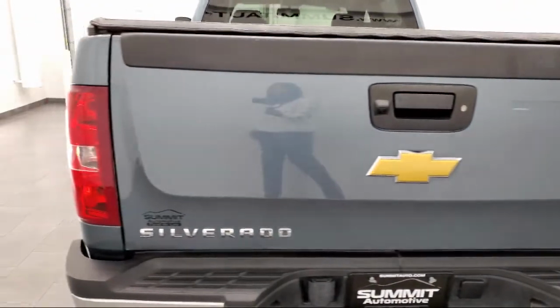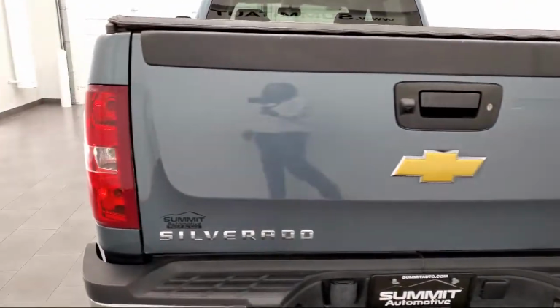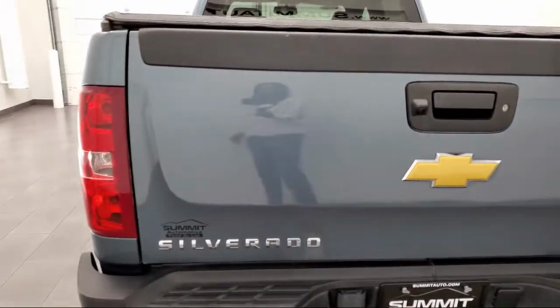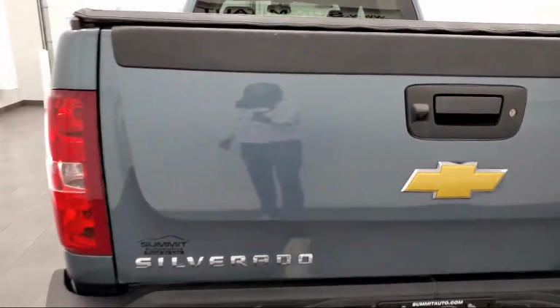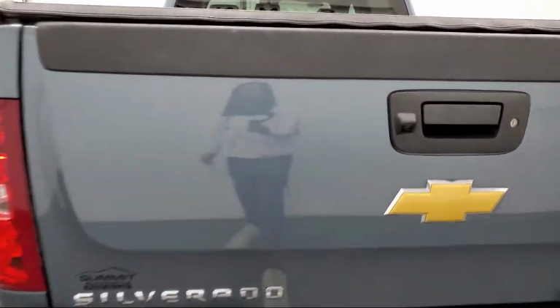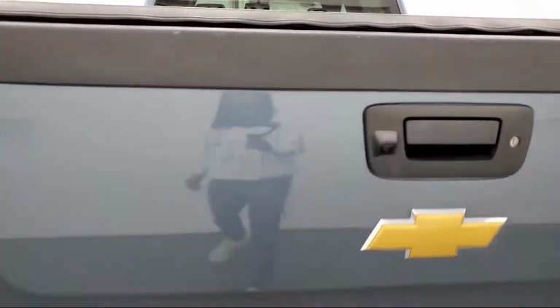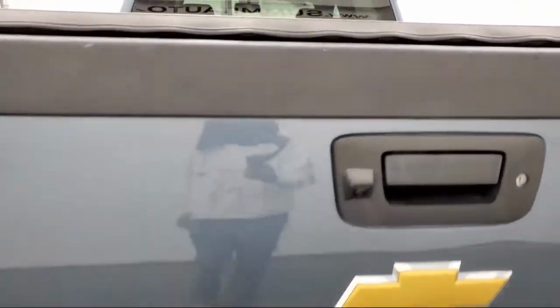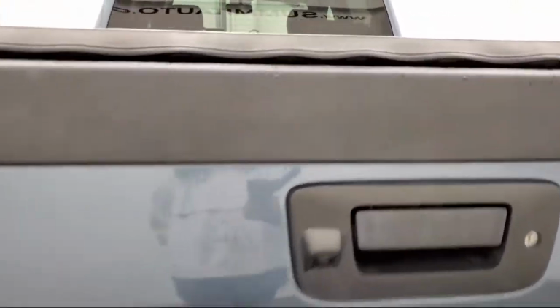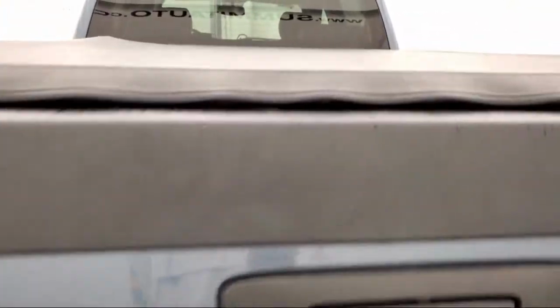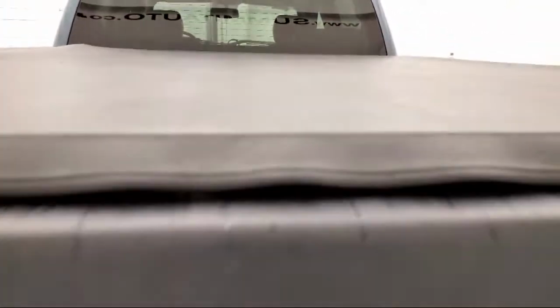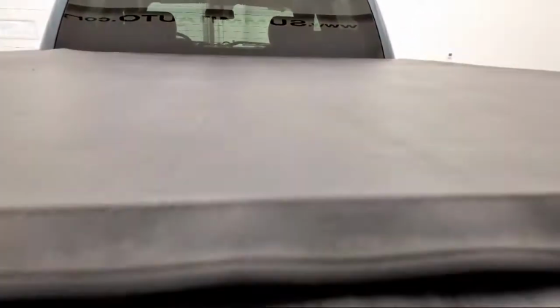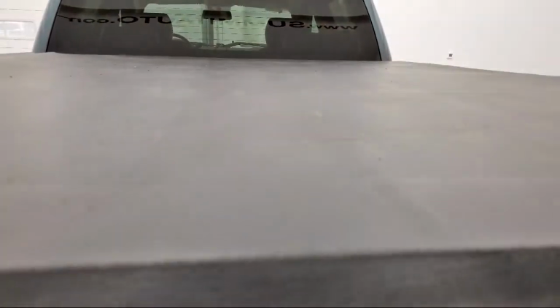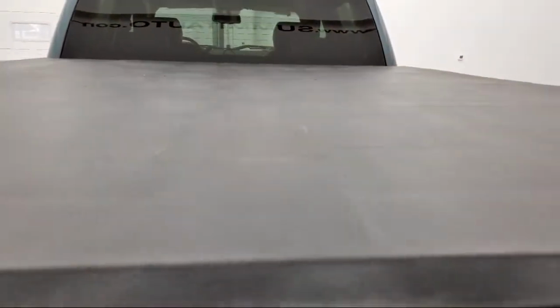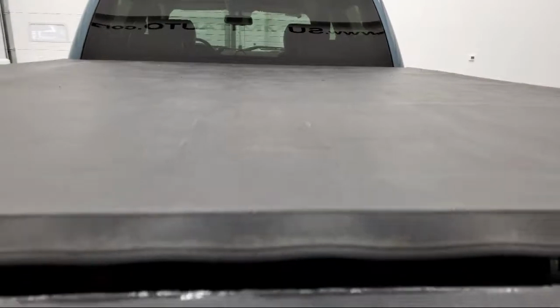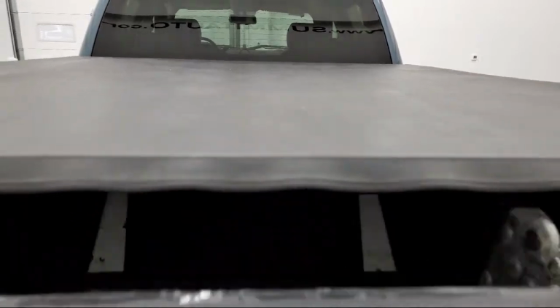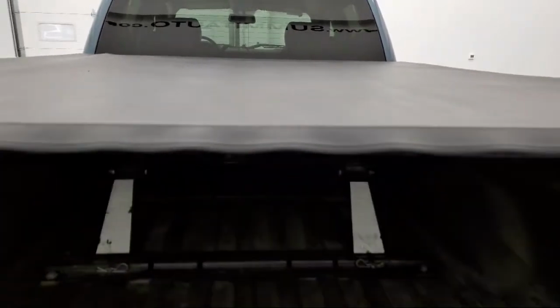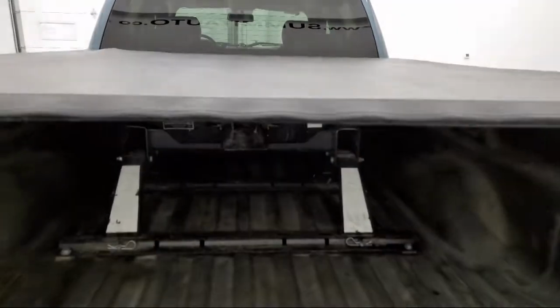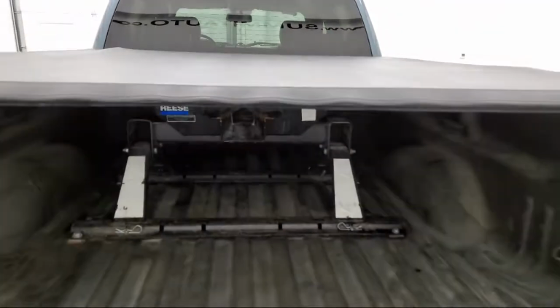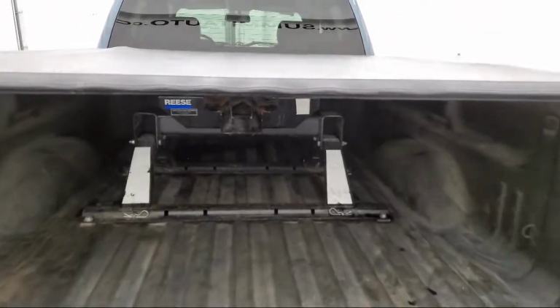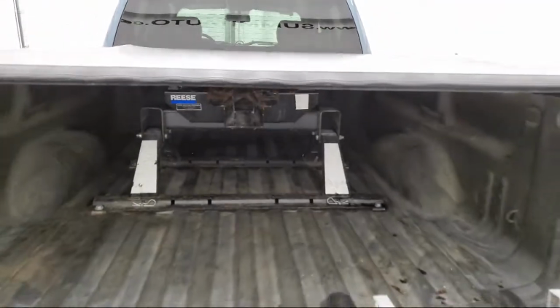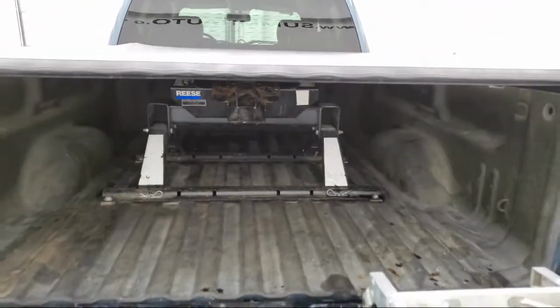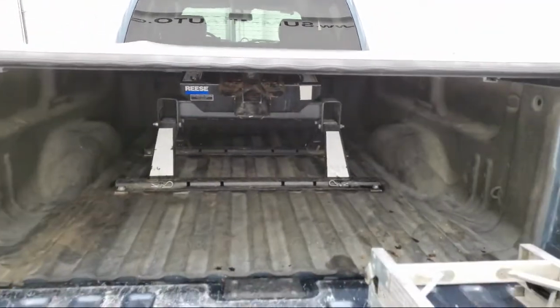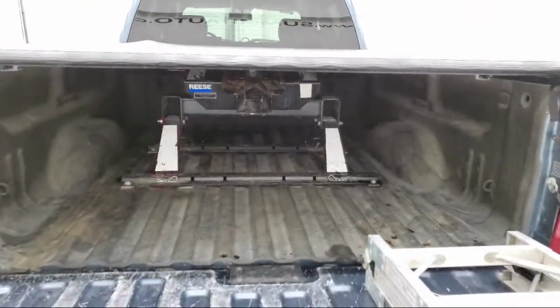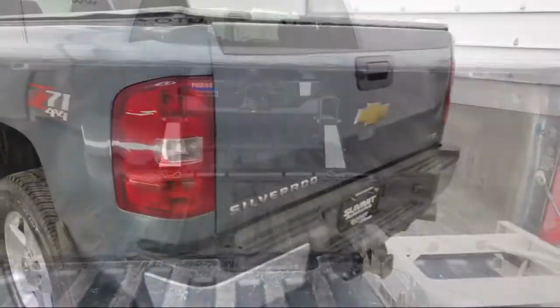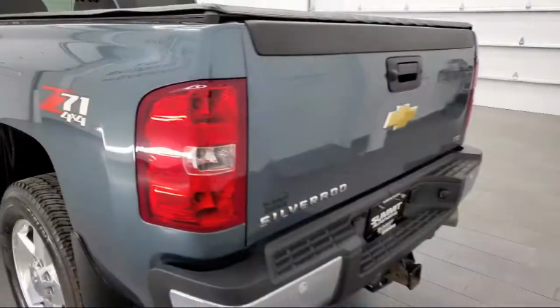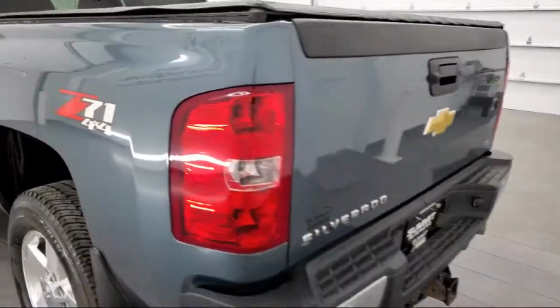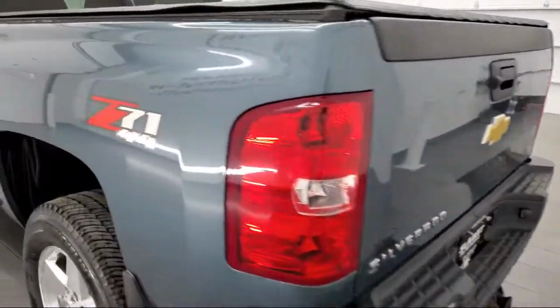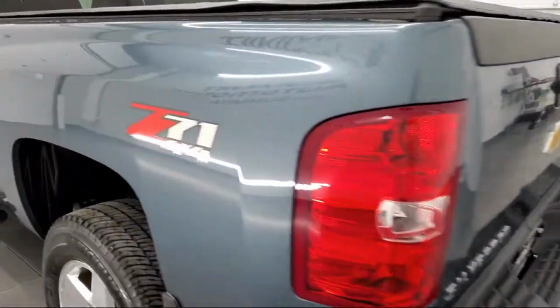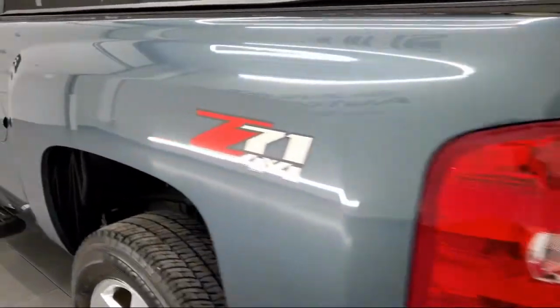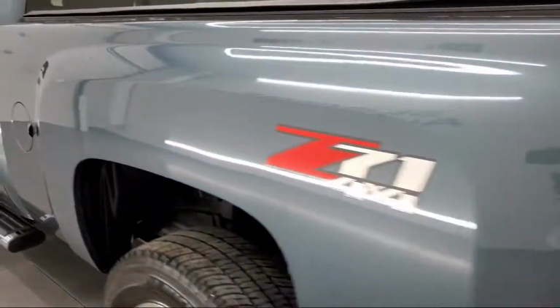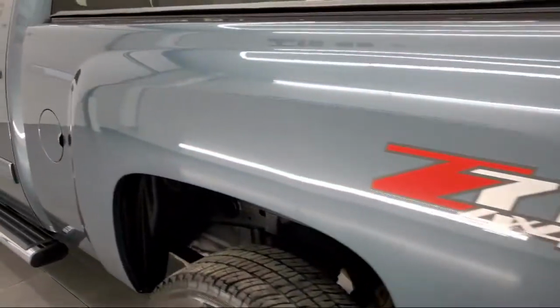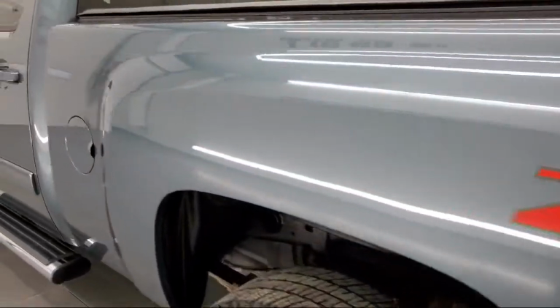It also features keyless entry, leather wrapped steering wheel, leather seating, MP3 player, and has less than 70,000 miles on the odometer.